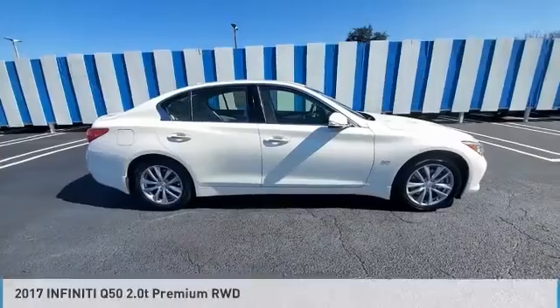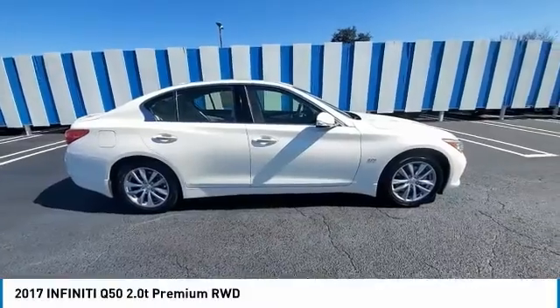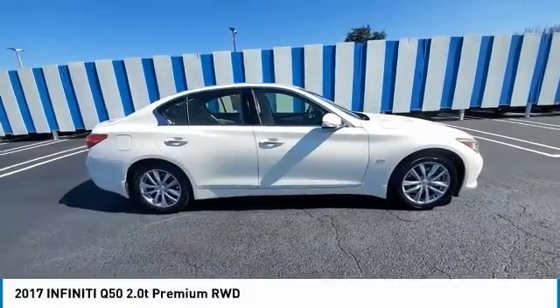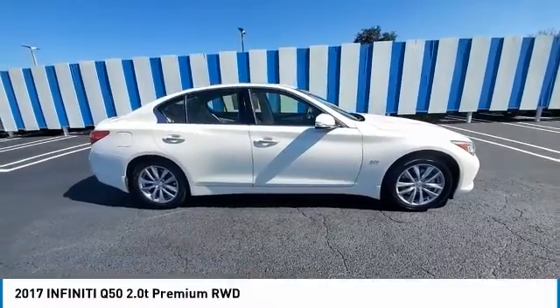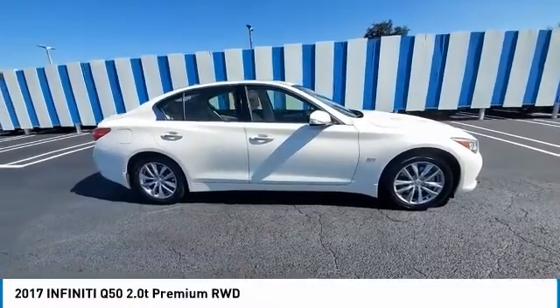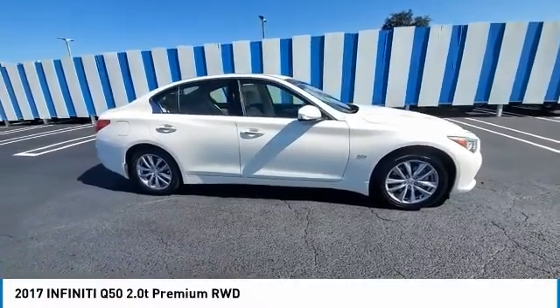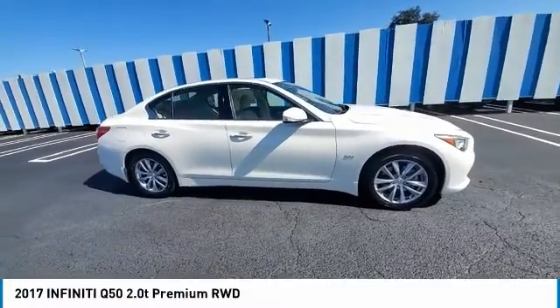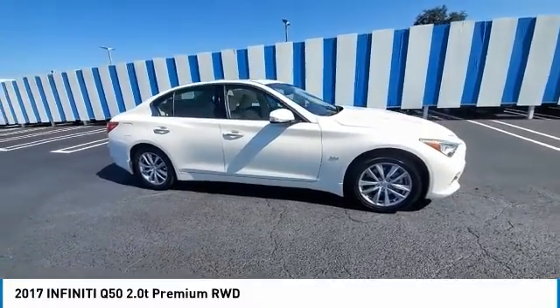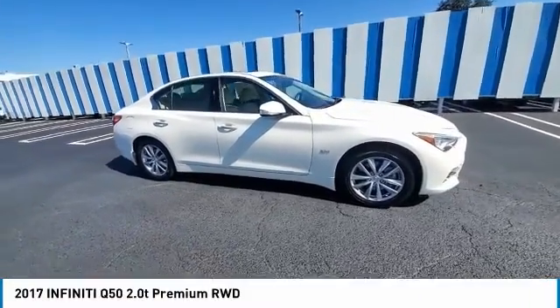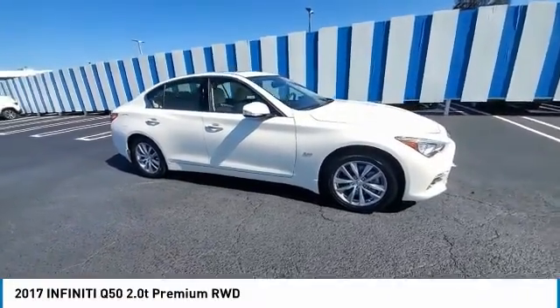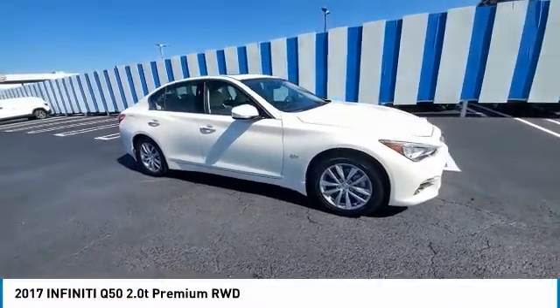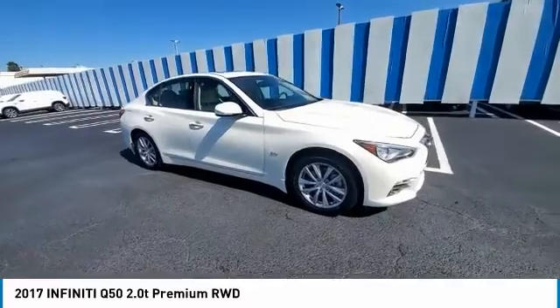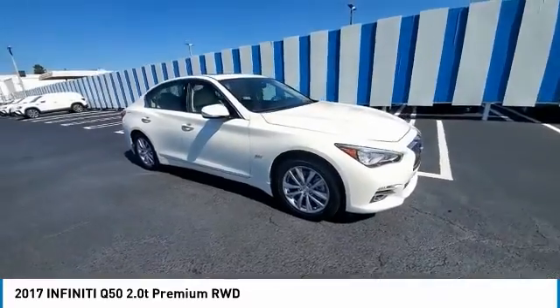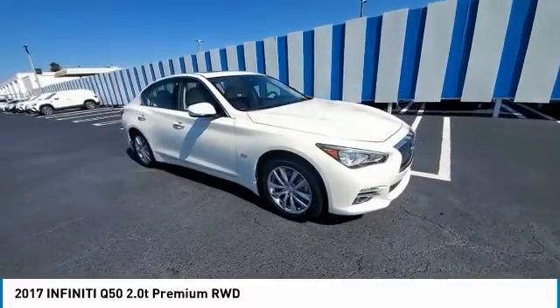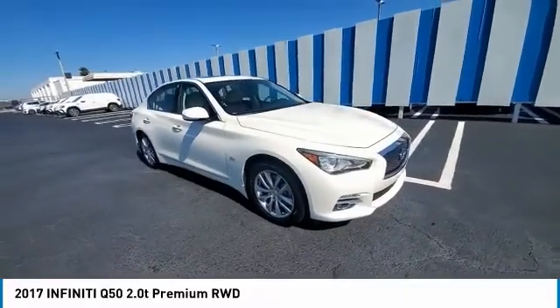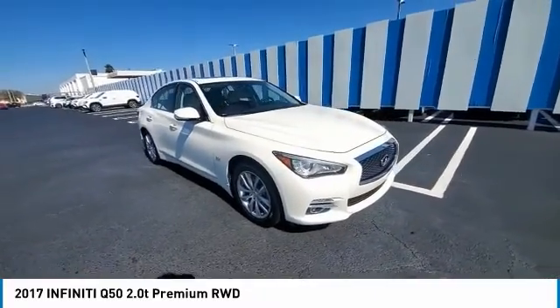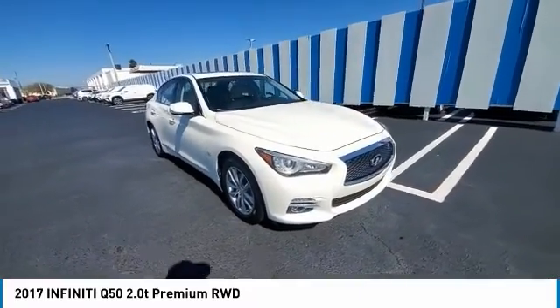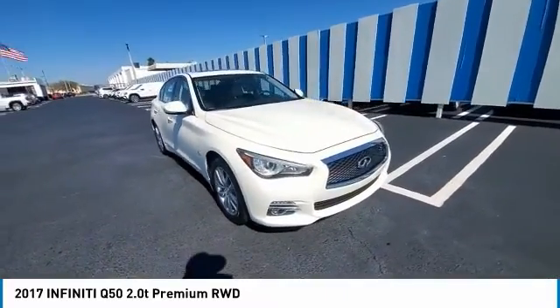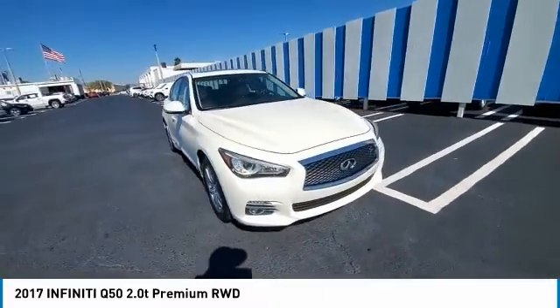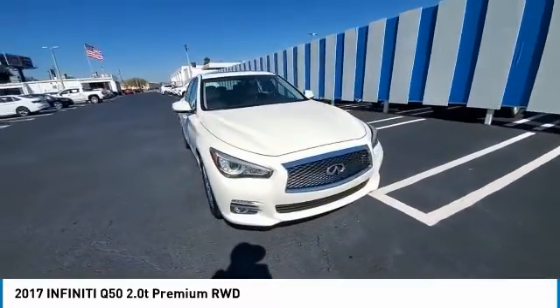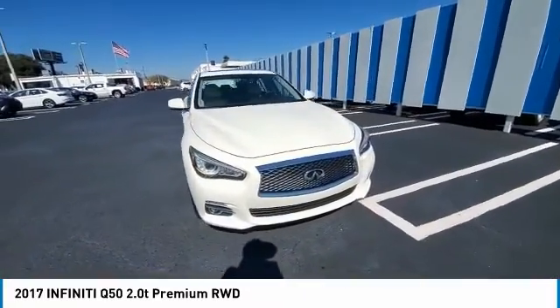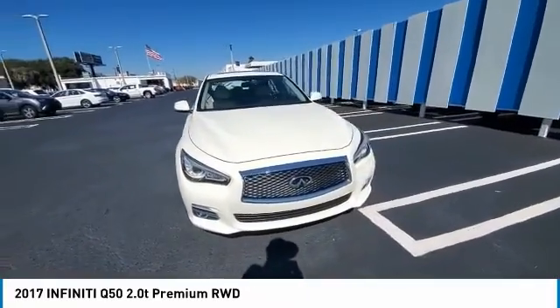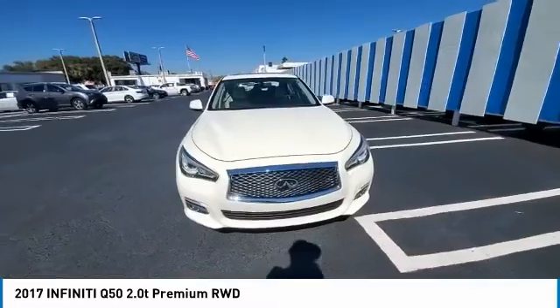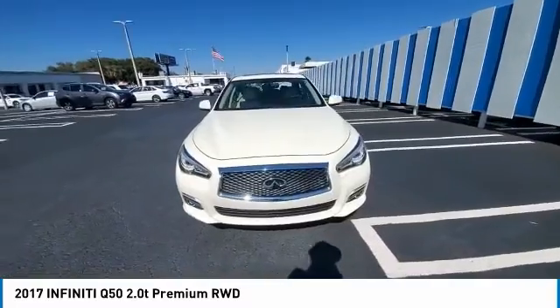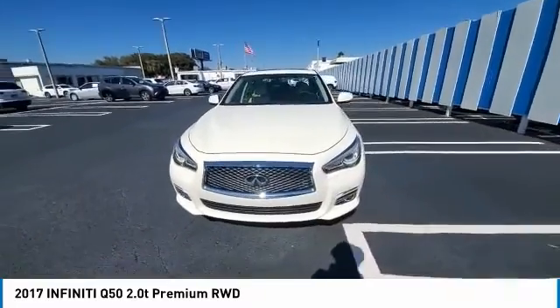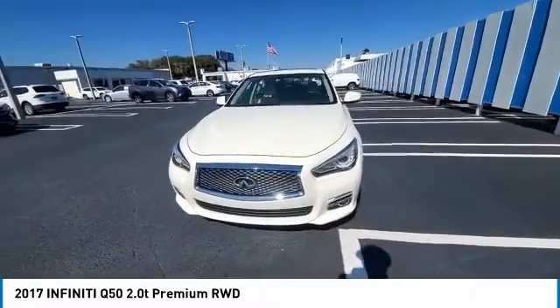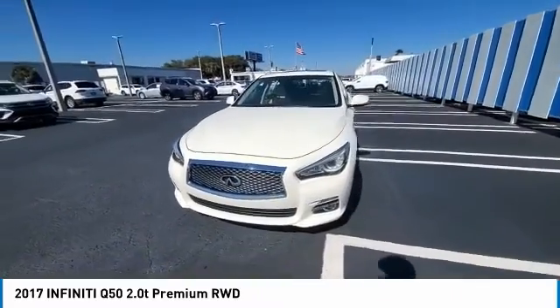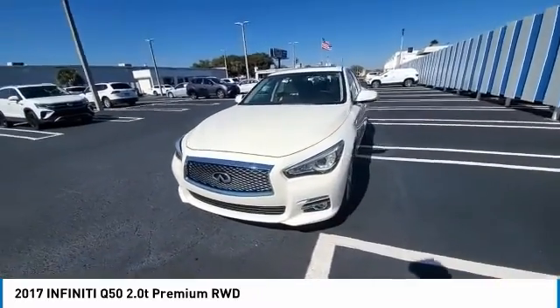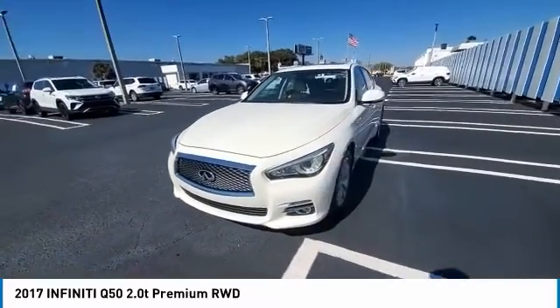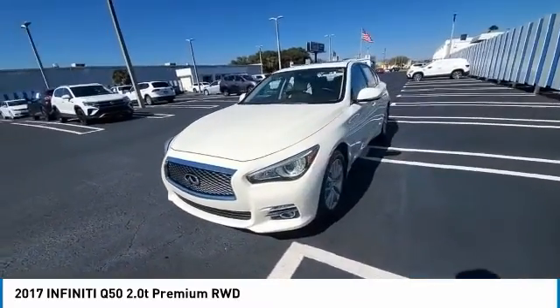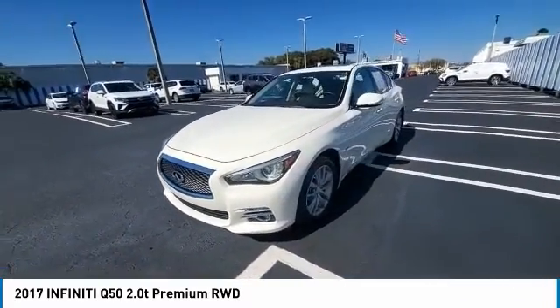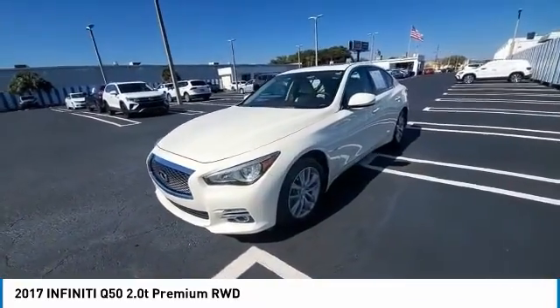Make a great choice today with the 2017 Infiniti Q50. The Q50 has elevated design expression by breaking all the design rules. Along with the signature appearance, it also comes with power.